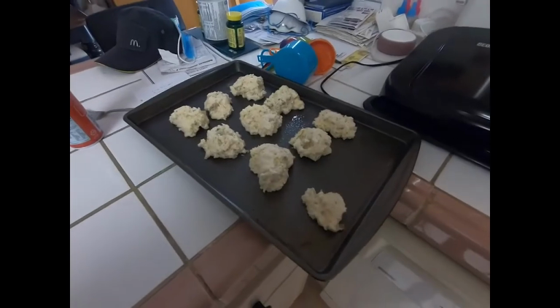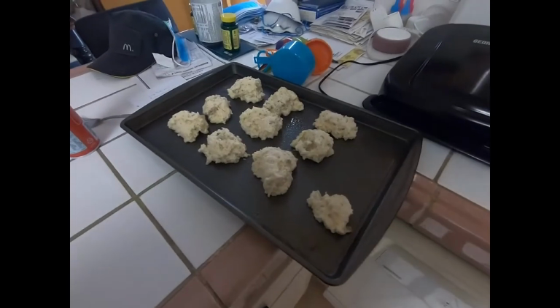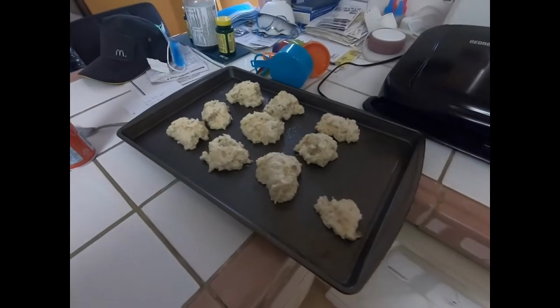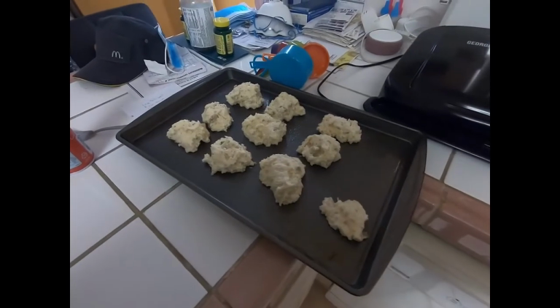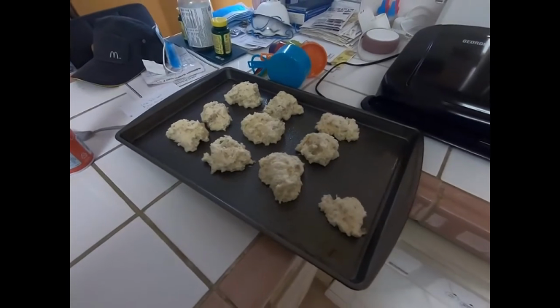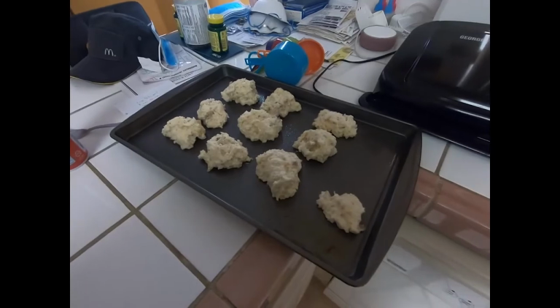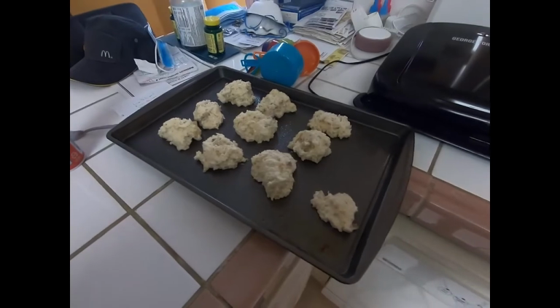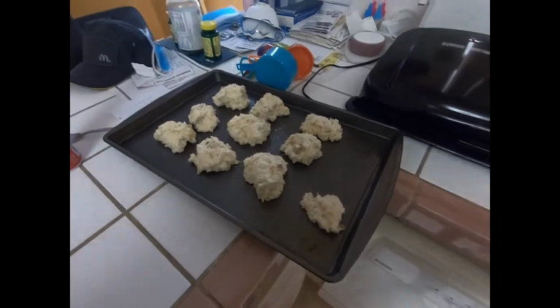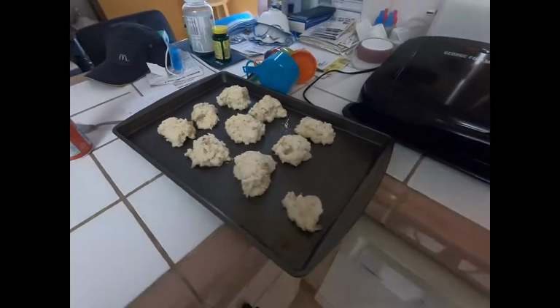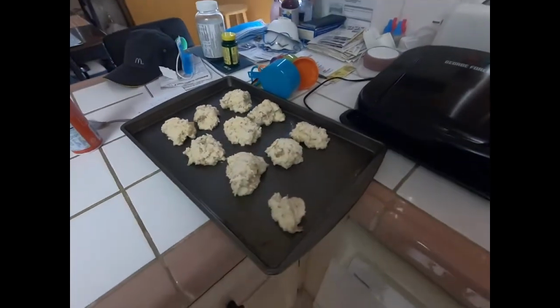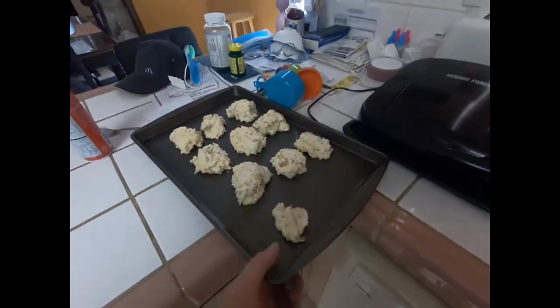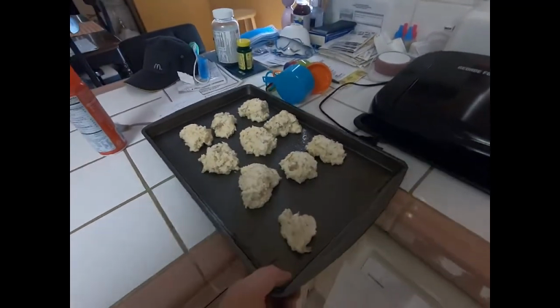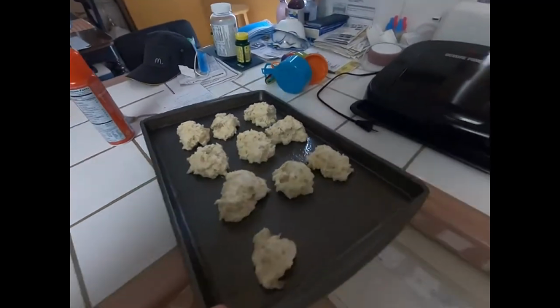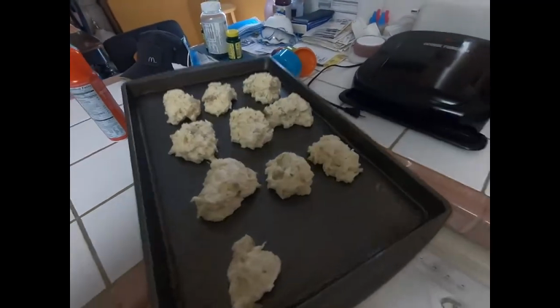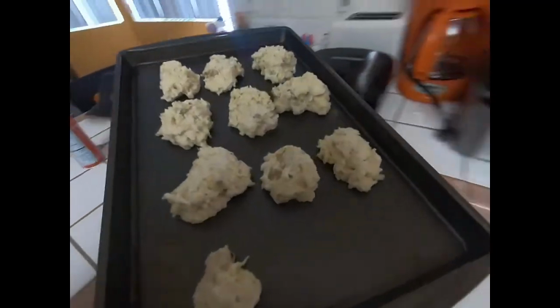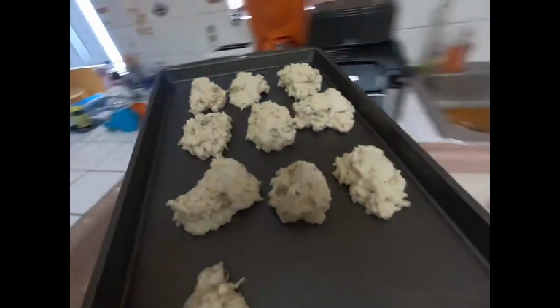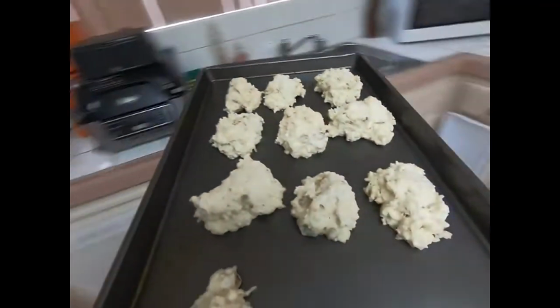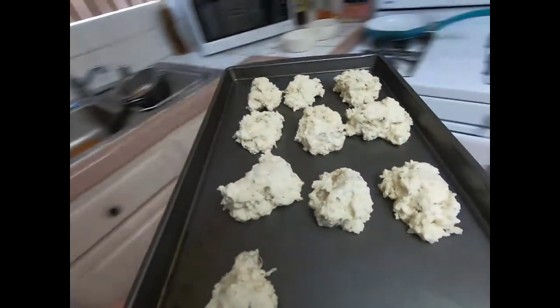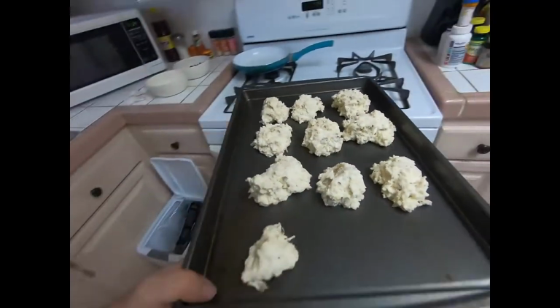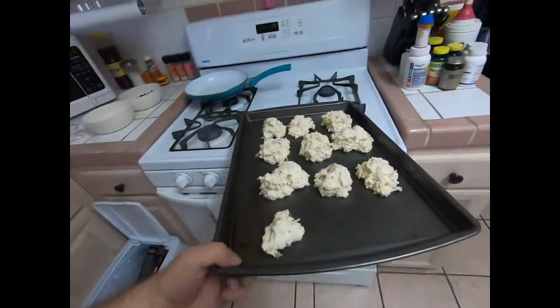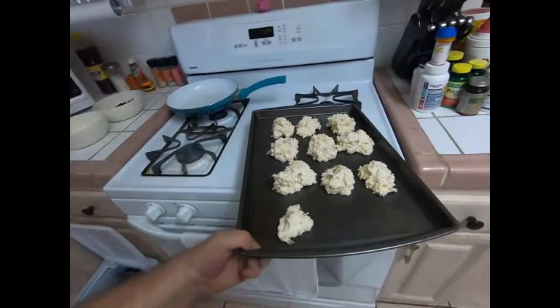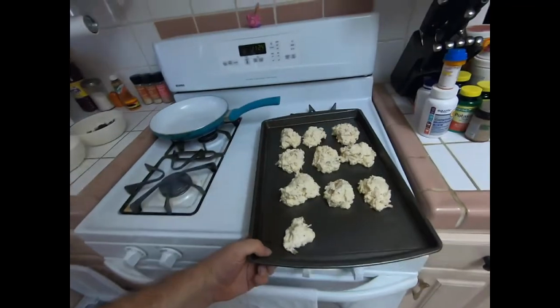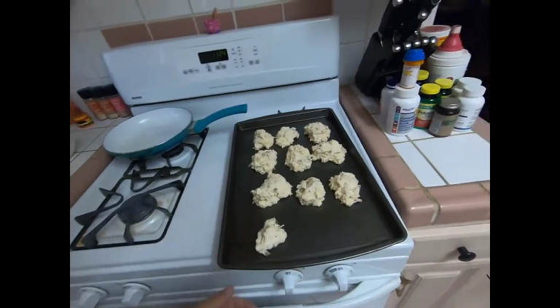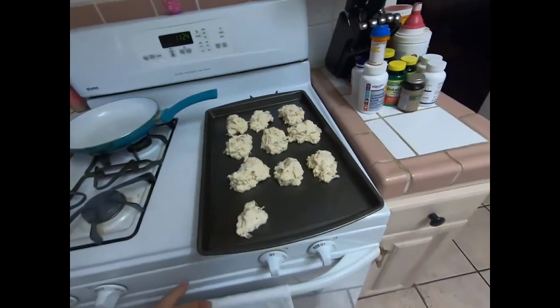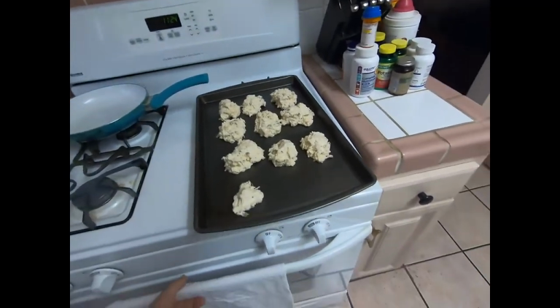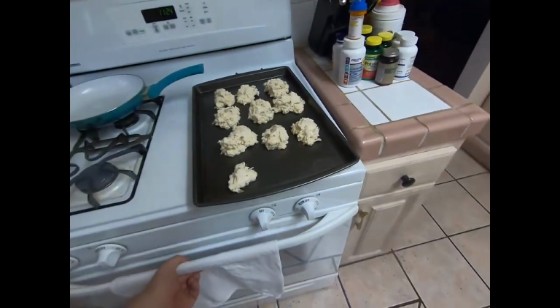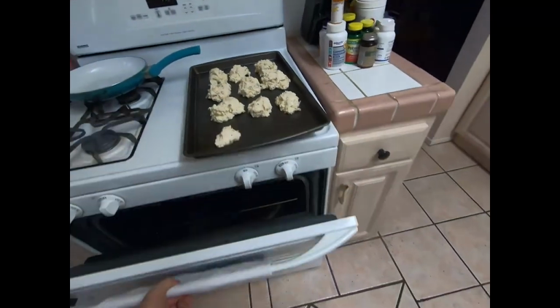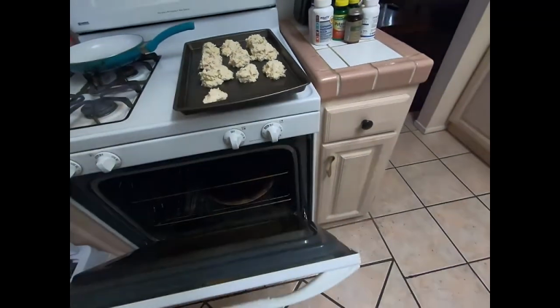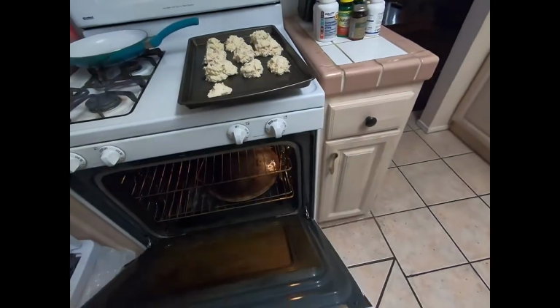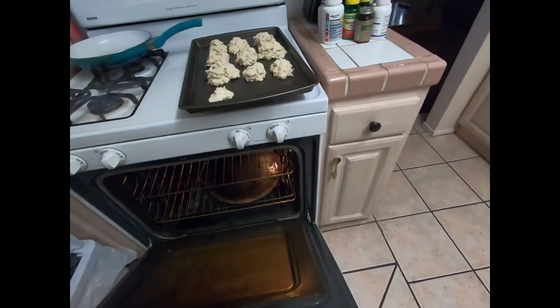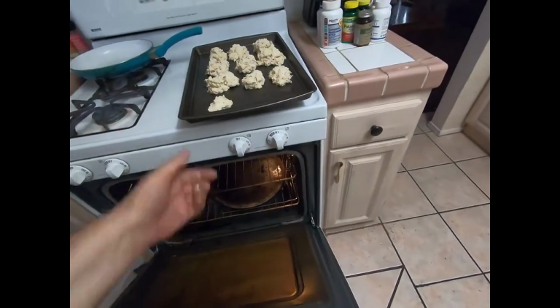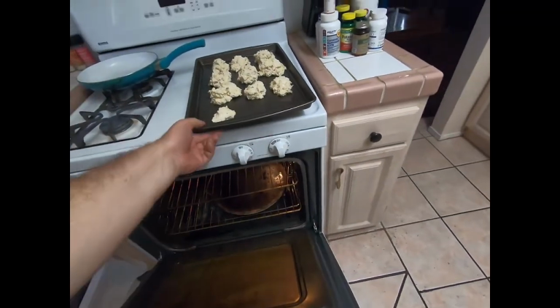If they don't look pretty or anything like that, just scoop it up. We're gonna put it in the oven — it's at 425 — and we're gonna put these in for about 15 to 20 minutes.